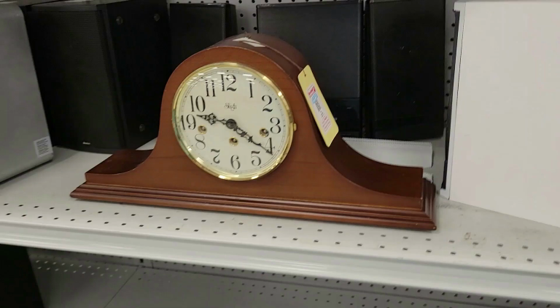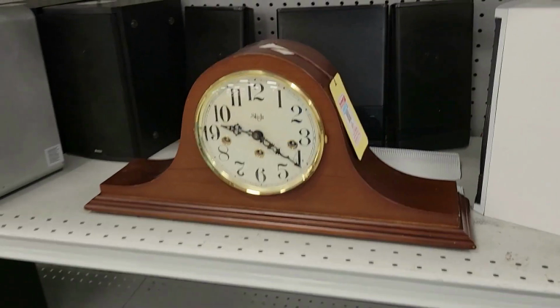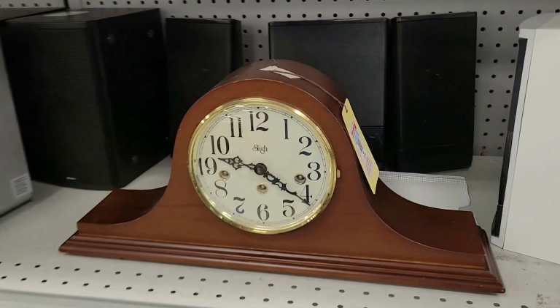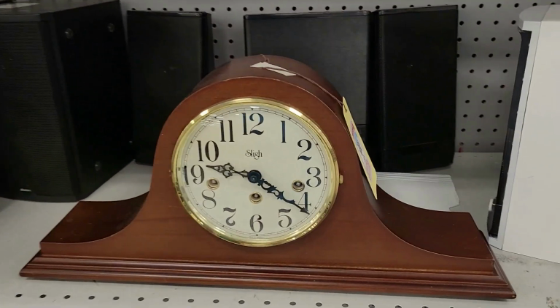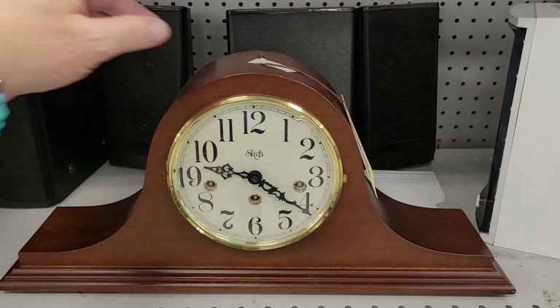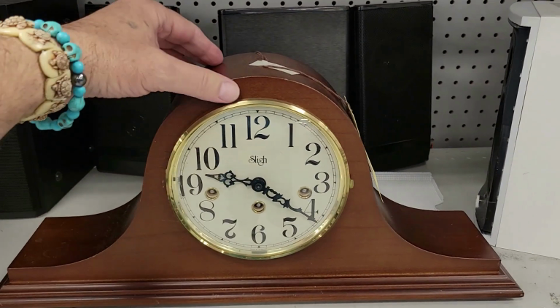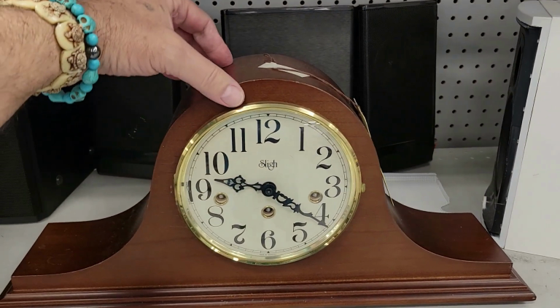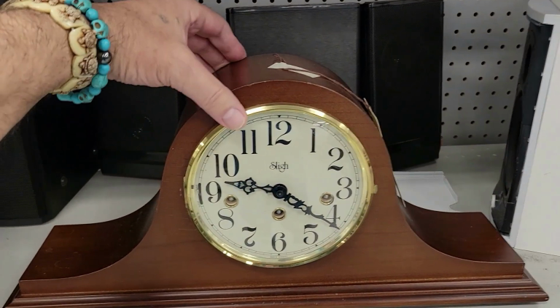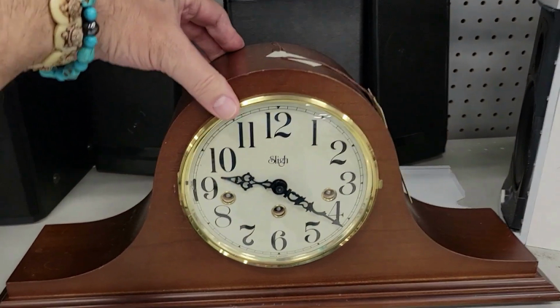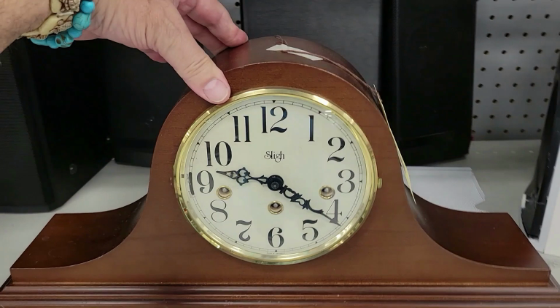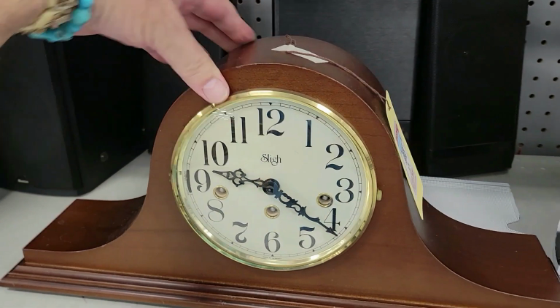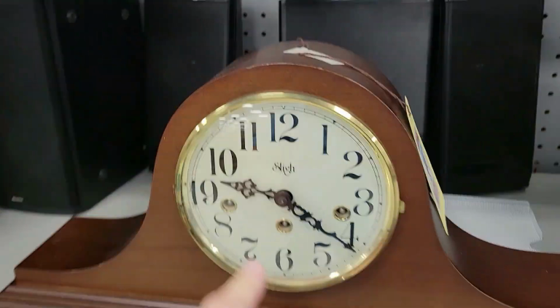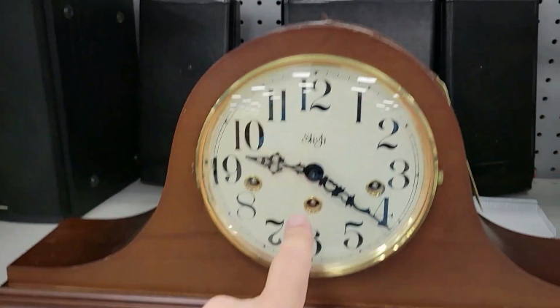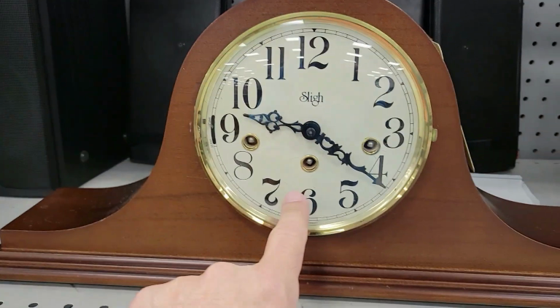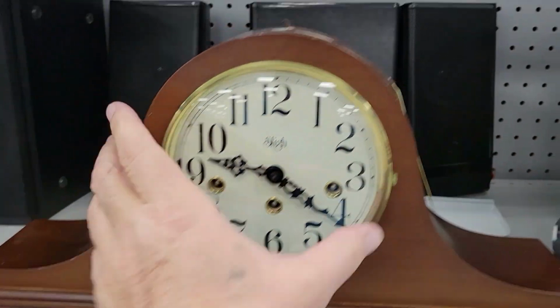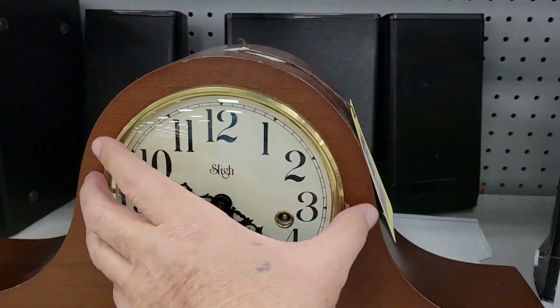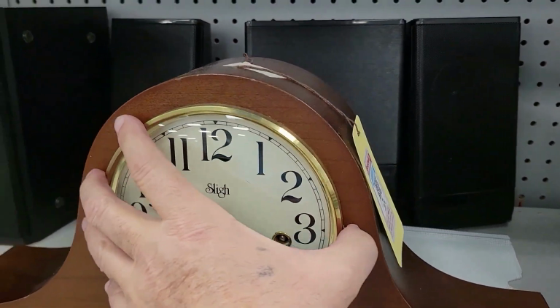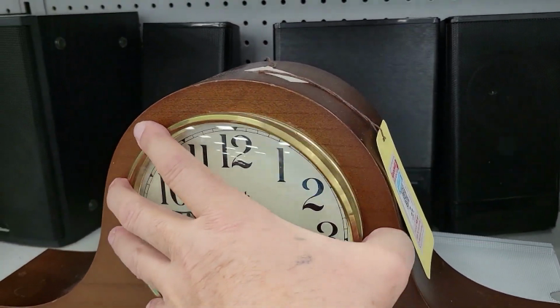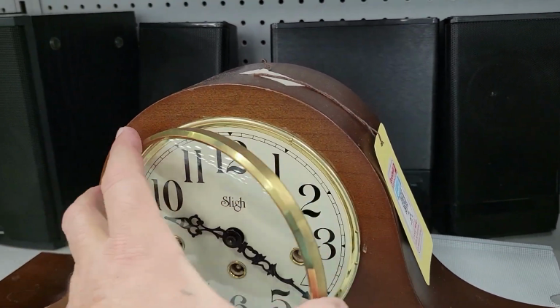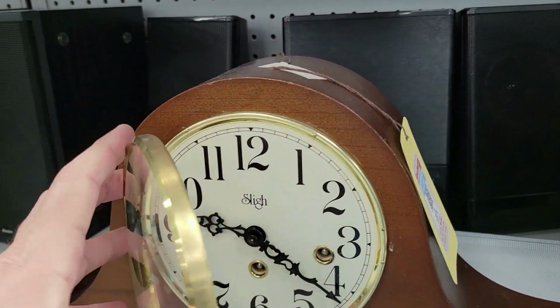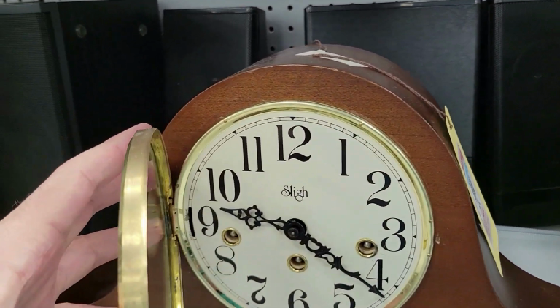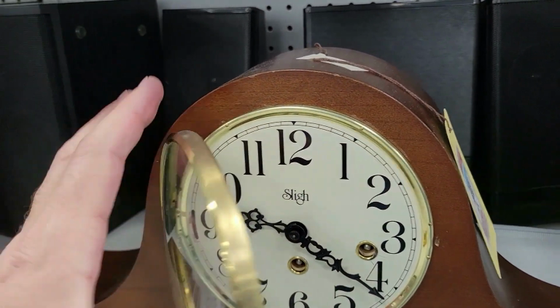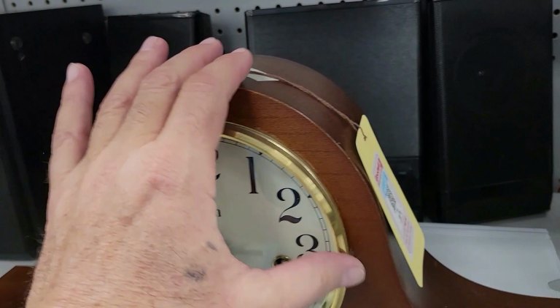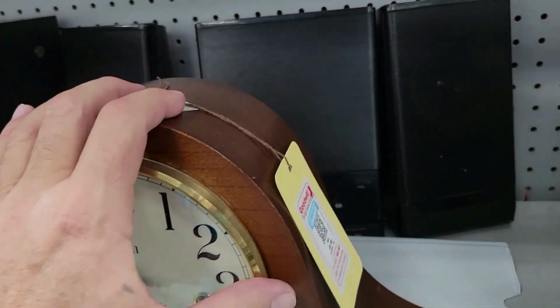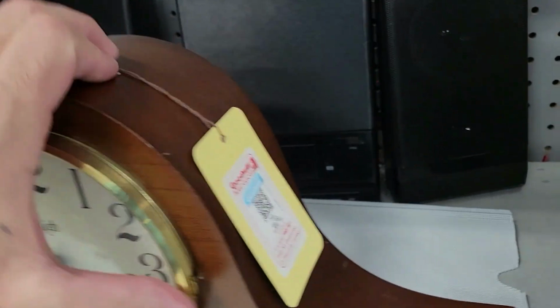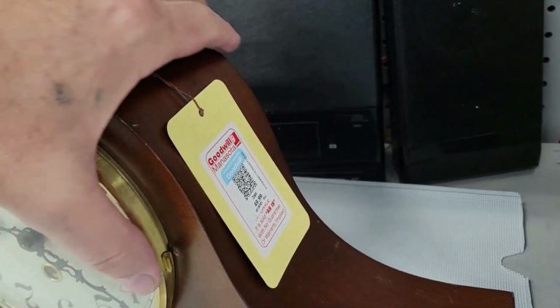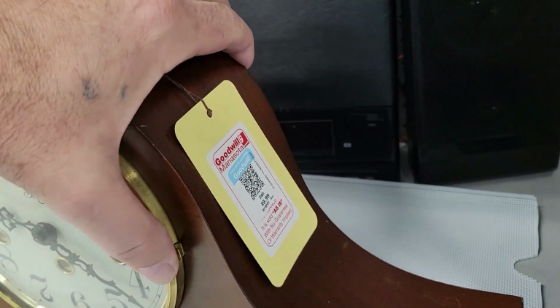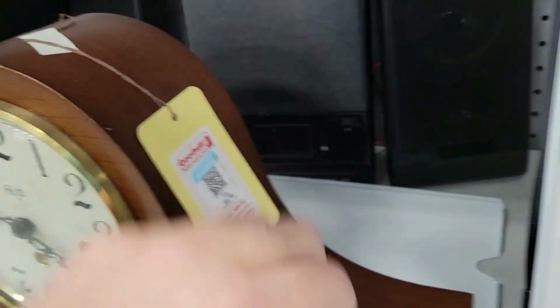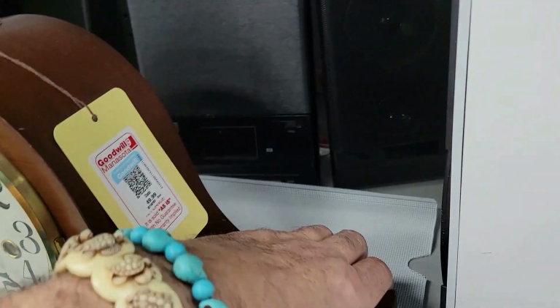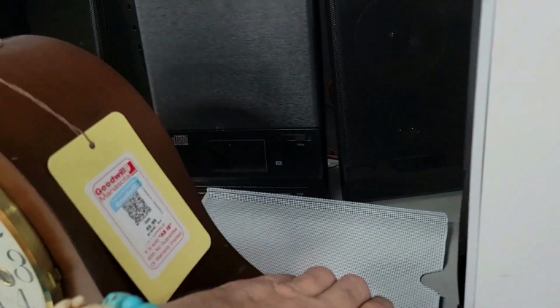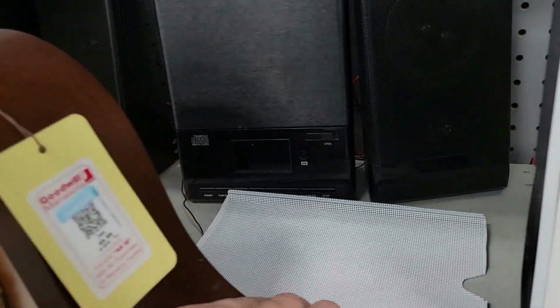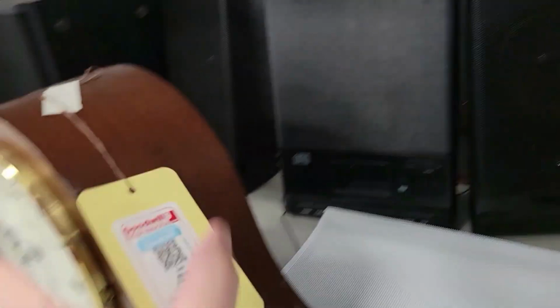Check out this clock. It's a Slig — I'm guessing that's a Slig winder. Very nice, that's a very nice clock. For 50 bucks. Oof. Let's see what we got in the back.